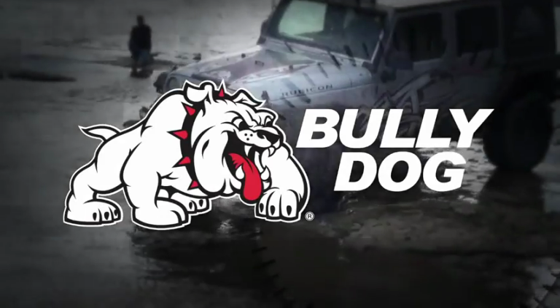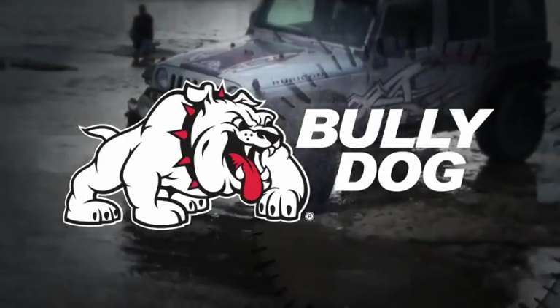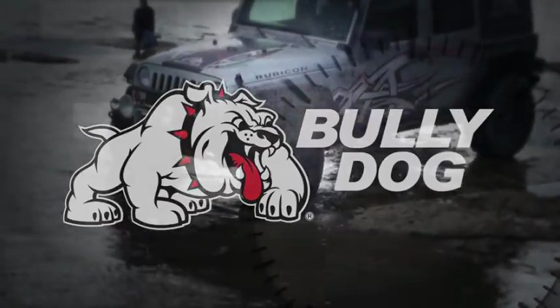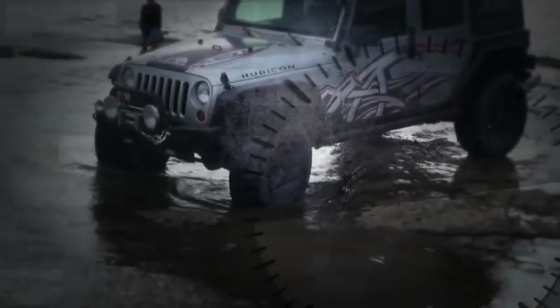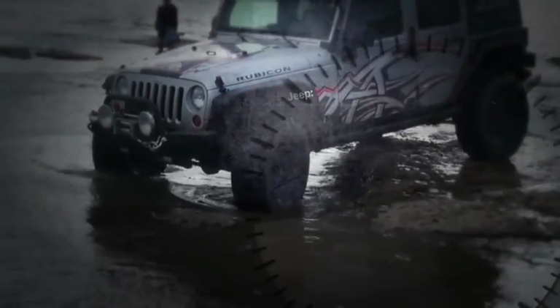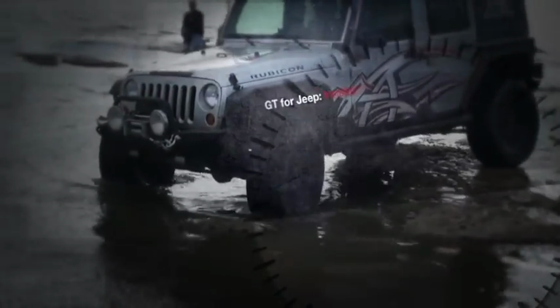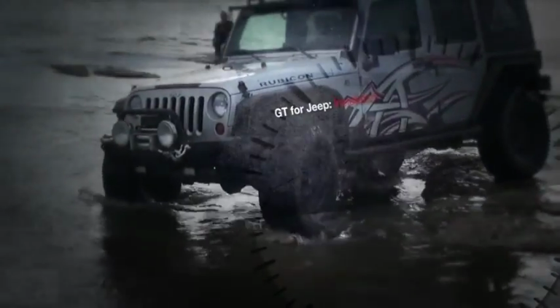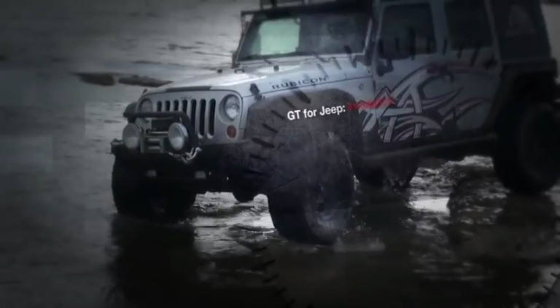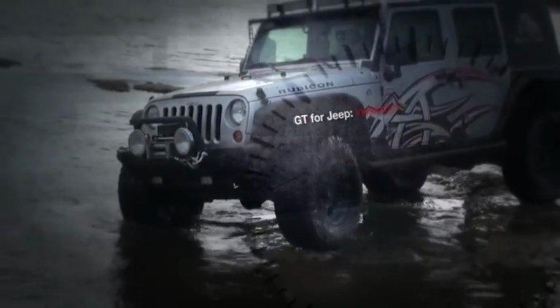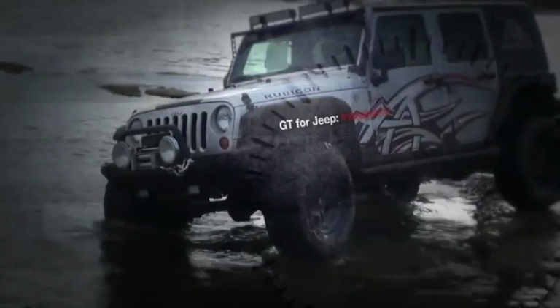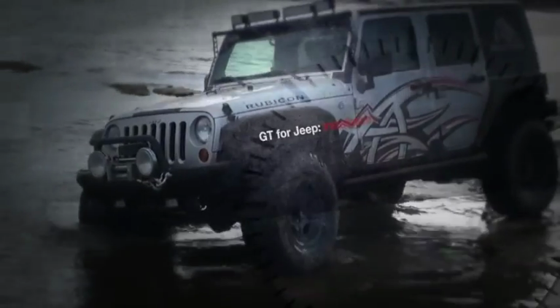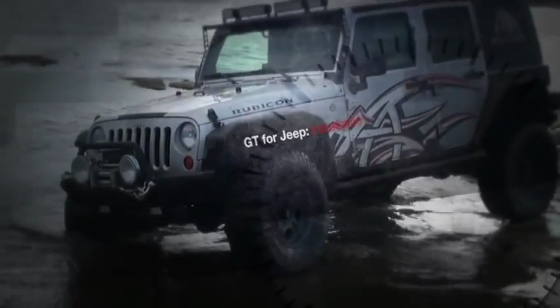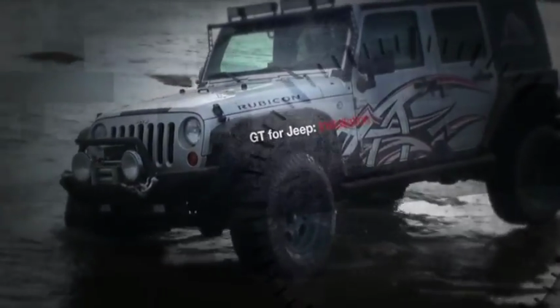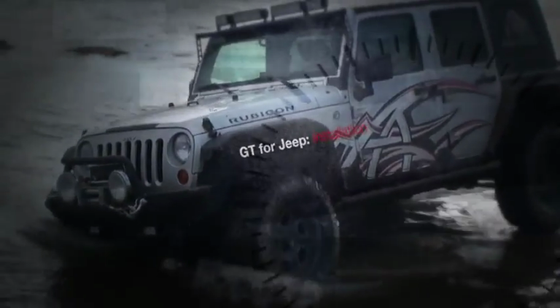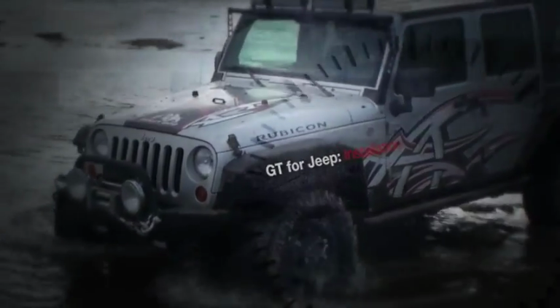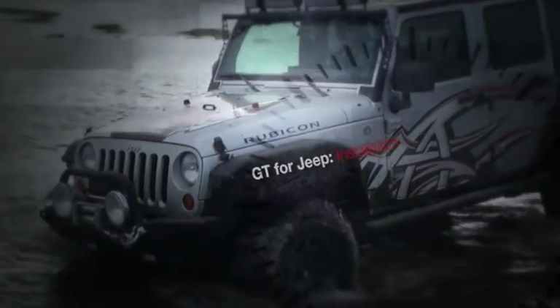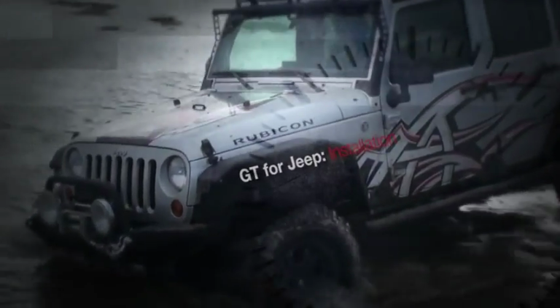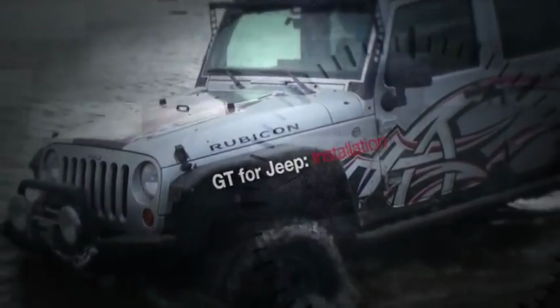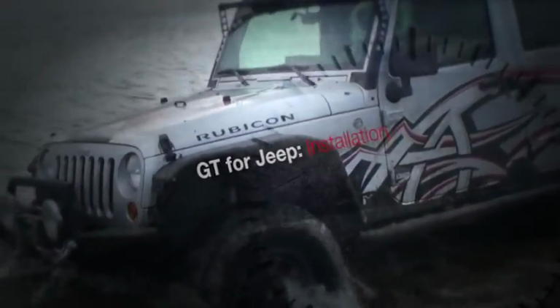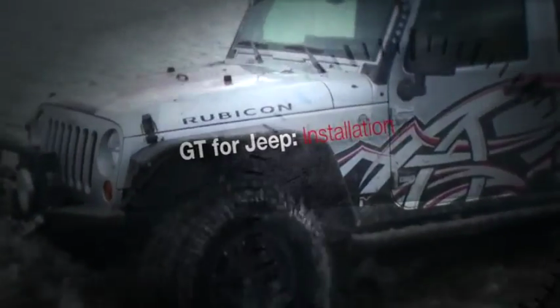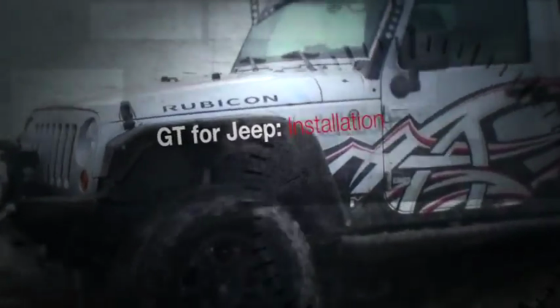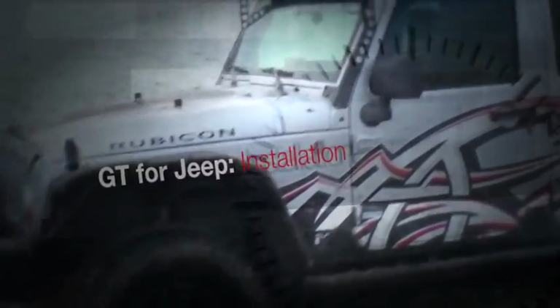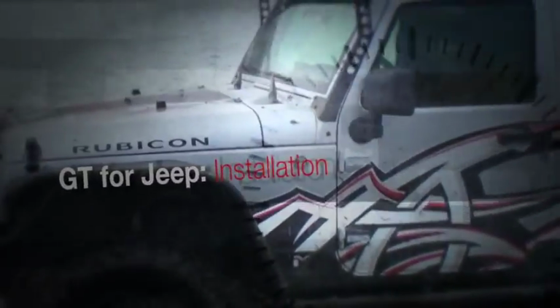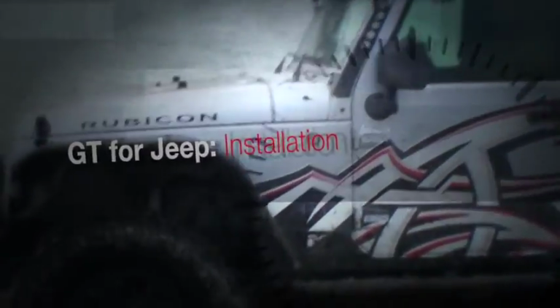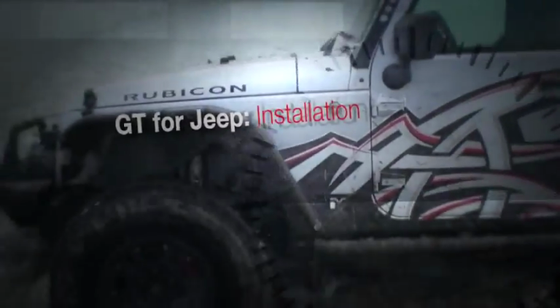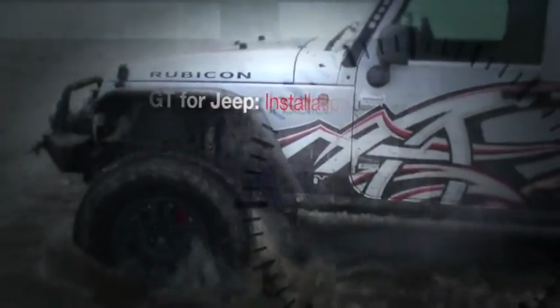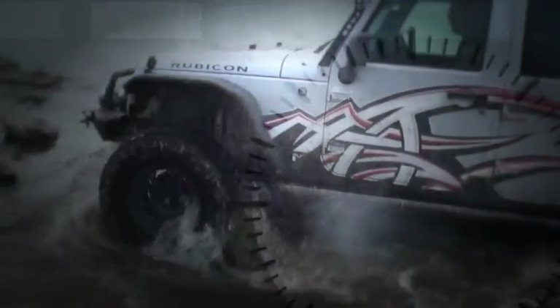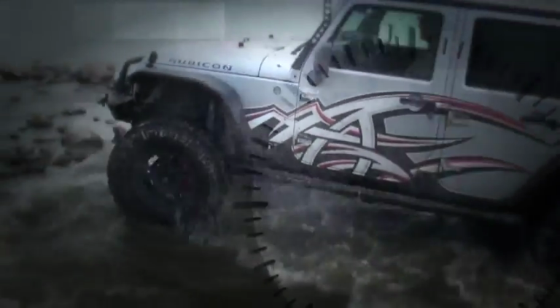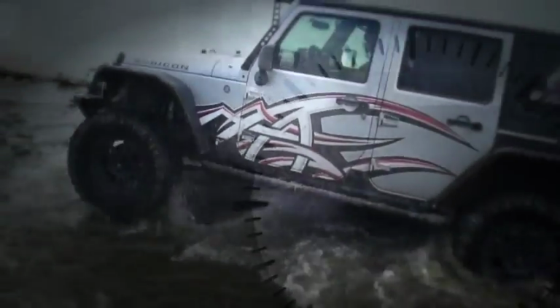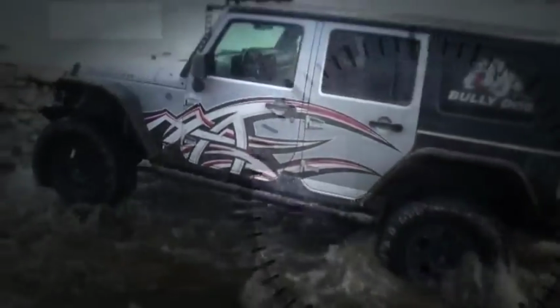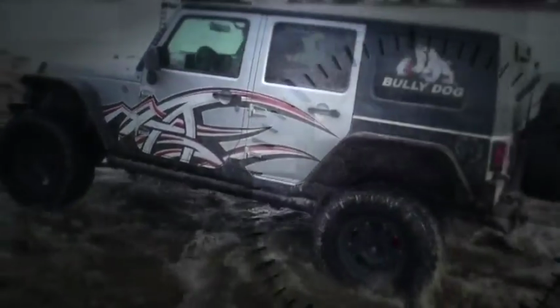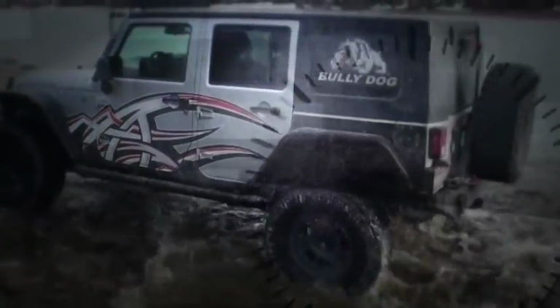Bully Dog's new GT for Jeep is the one device serious off-roaders need on their dash. With loads of features made for Jeep Fanatics by Jeep Fanatics, the GT for Jeep unlocks more of your ride's potential than ever before.